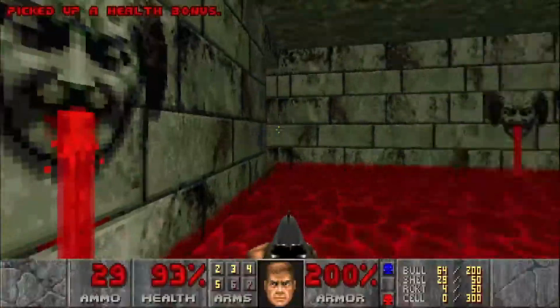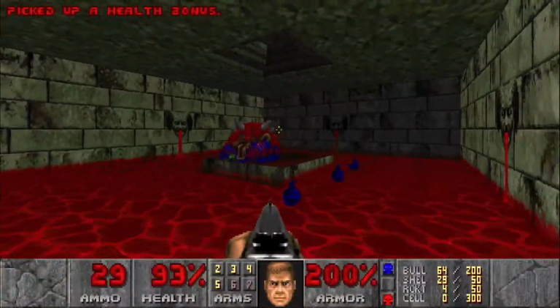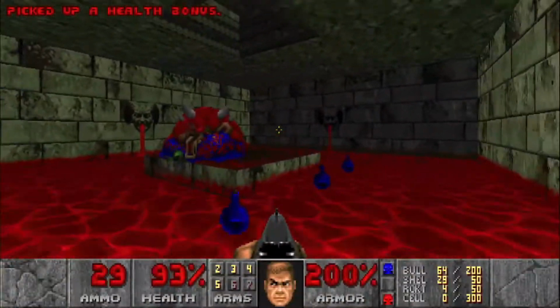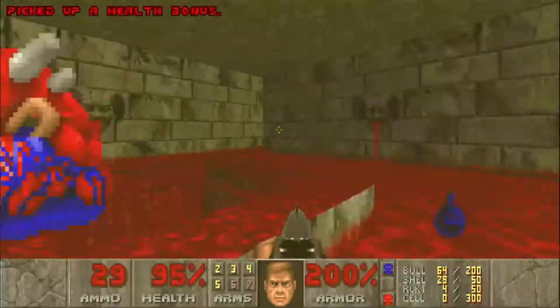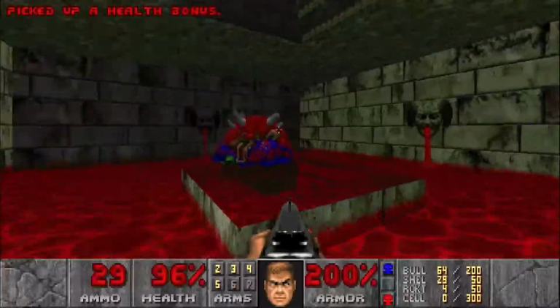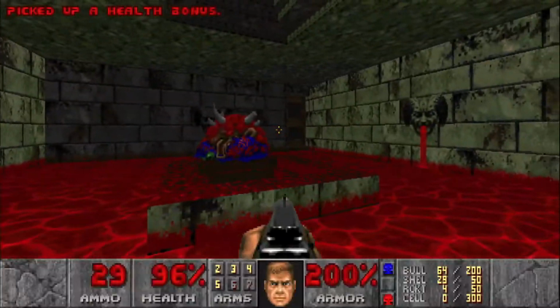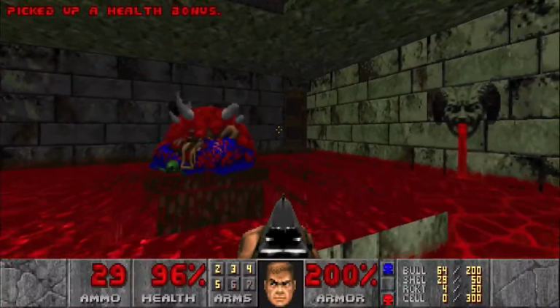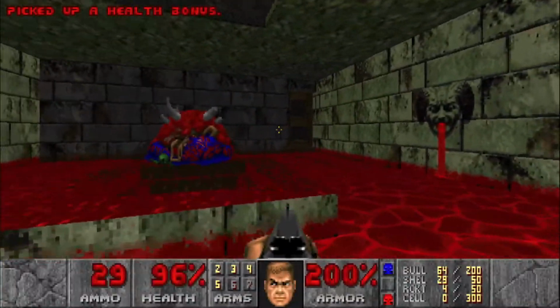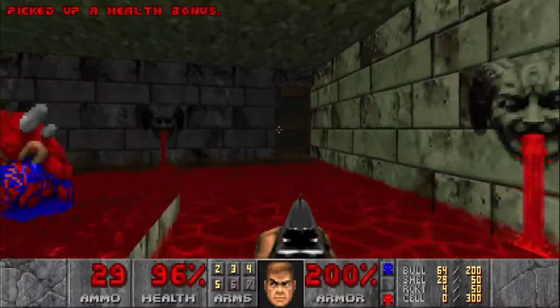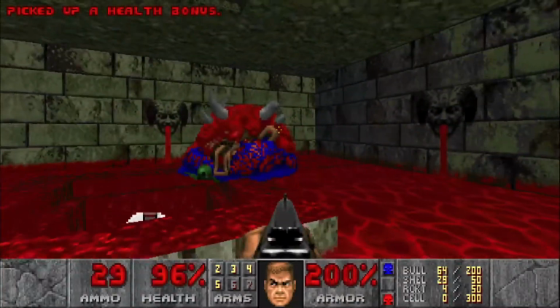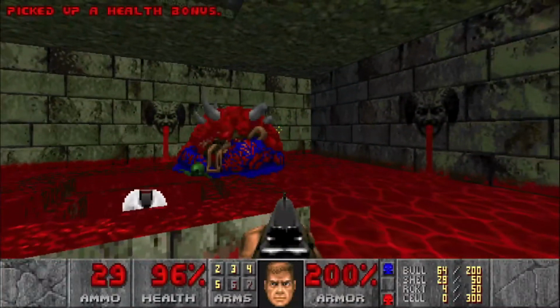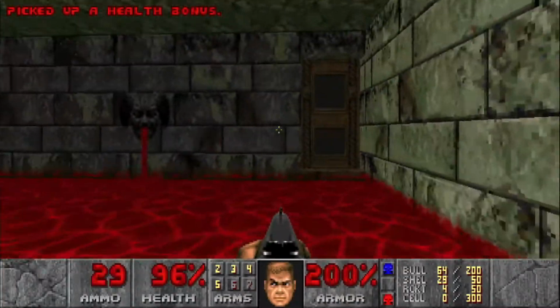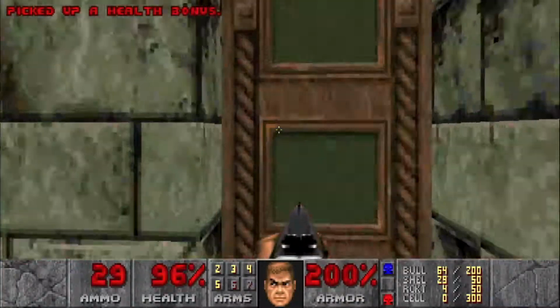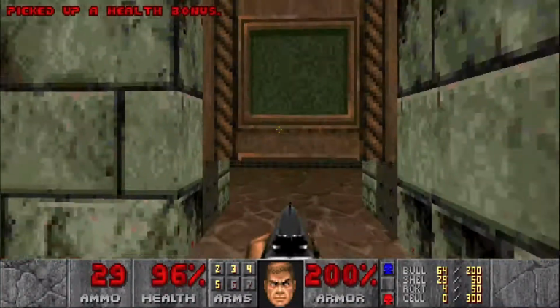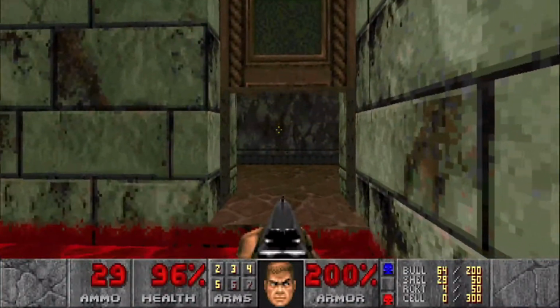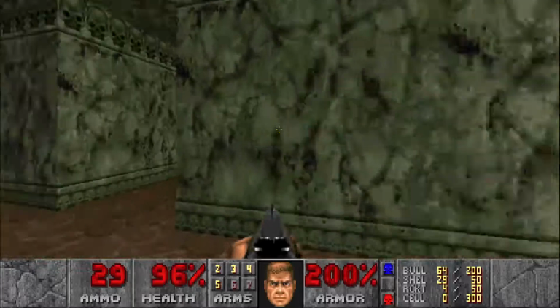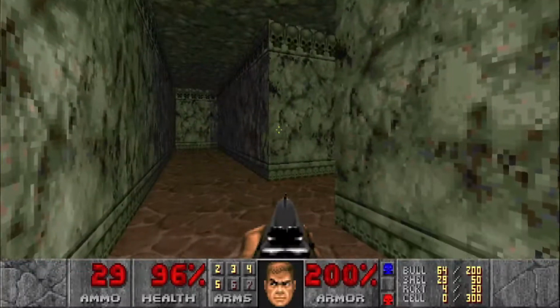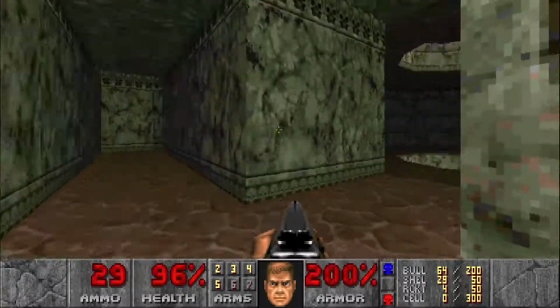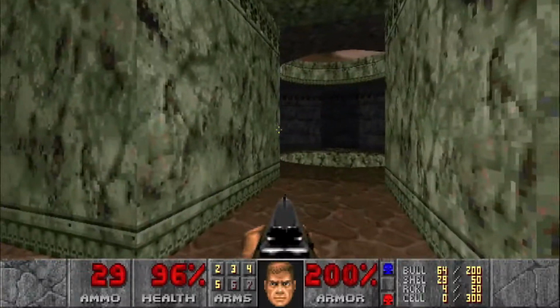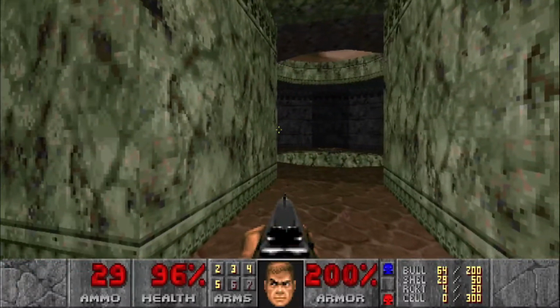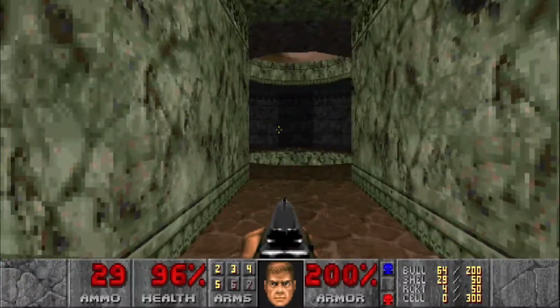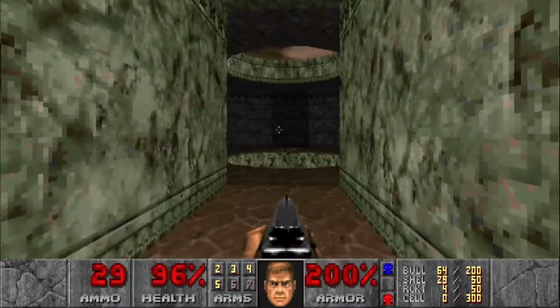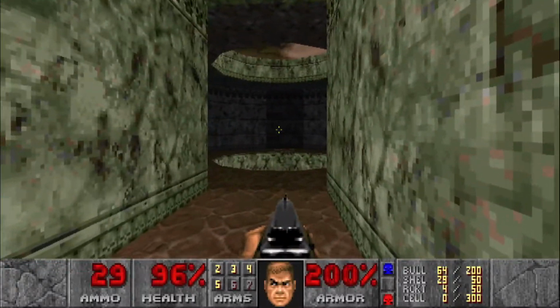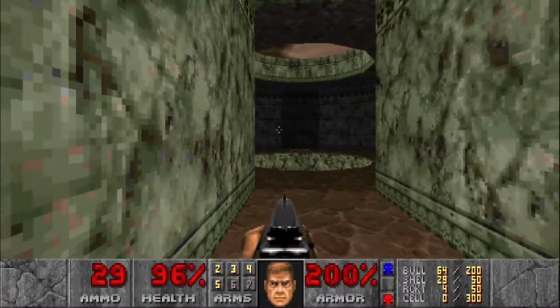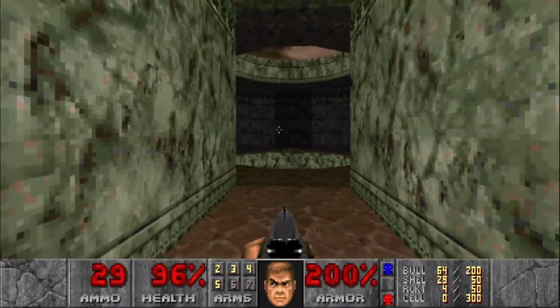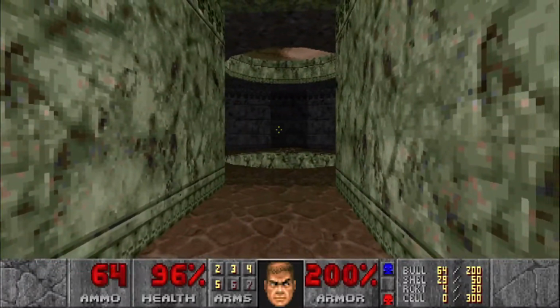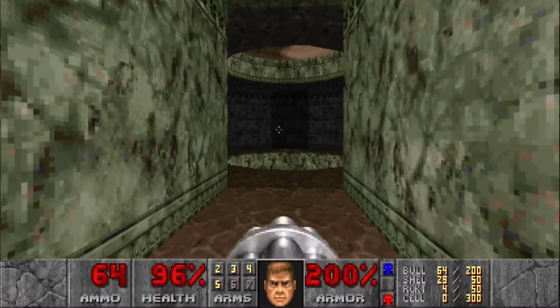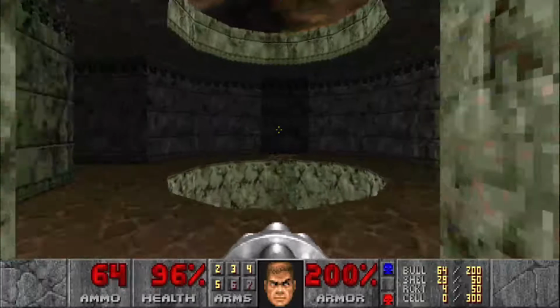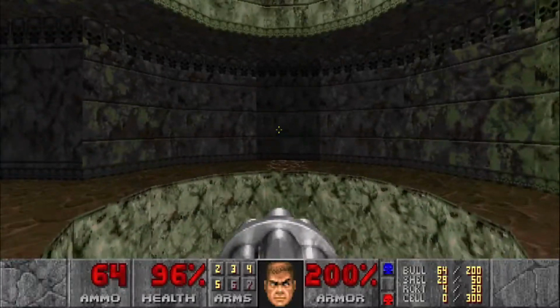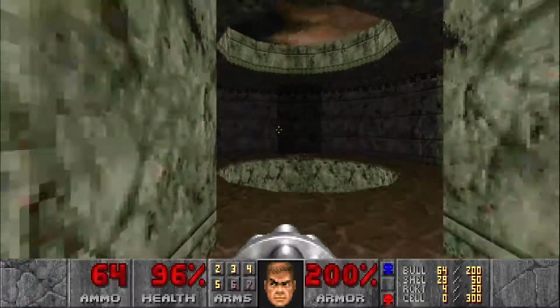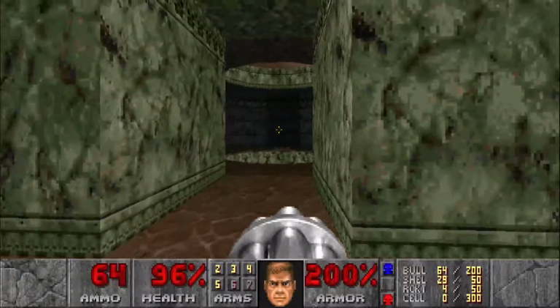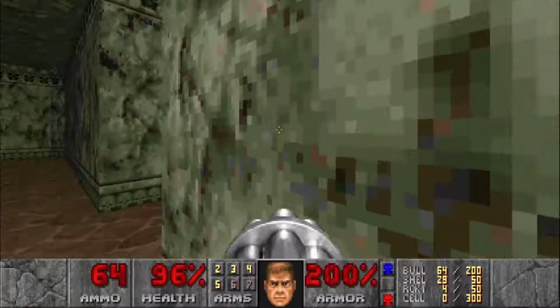We'll get a radiation suit to rise up — we don't really need it though so we're just gonna leave it. We're gonna head over here; in that pit there is a pain elemental, so let's wake him up.